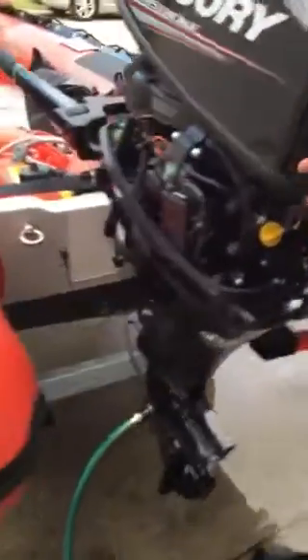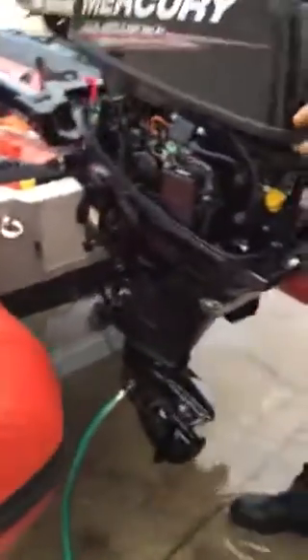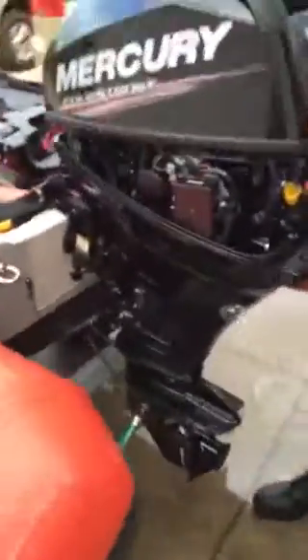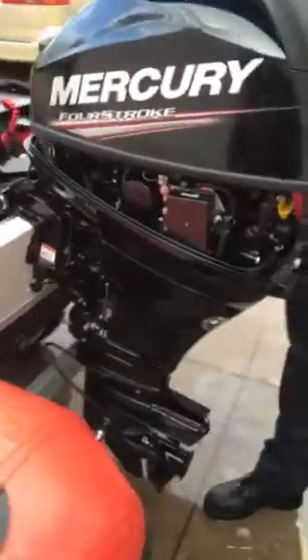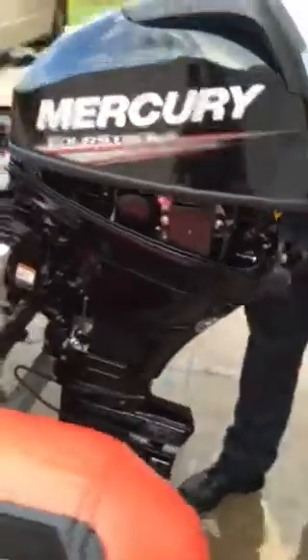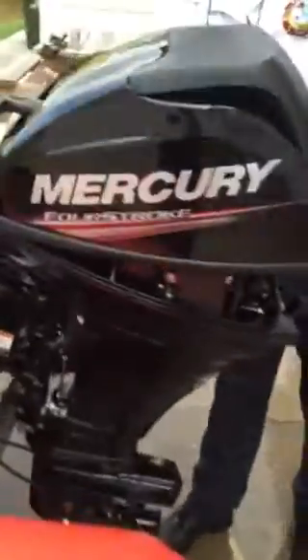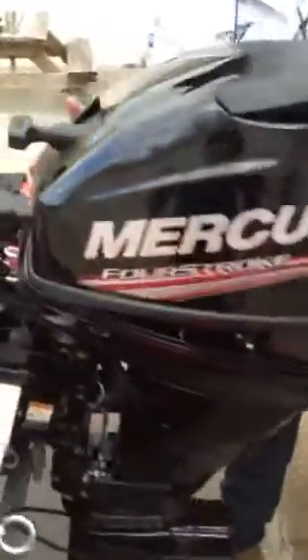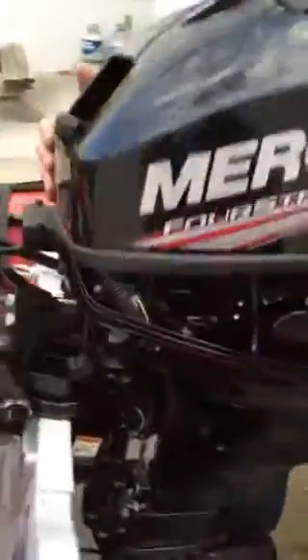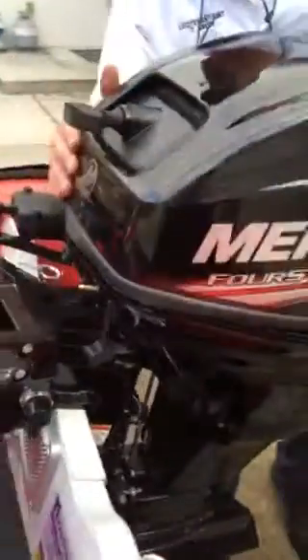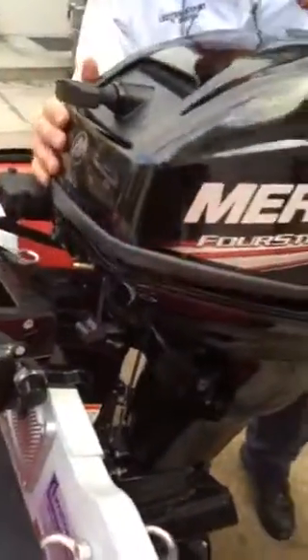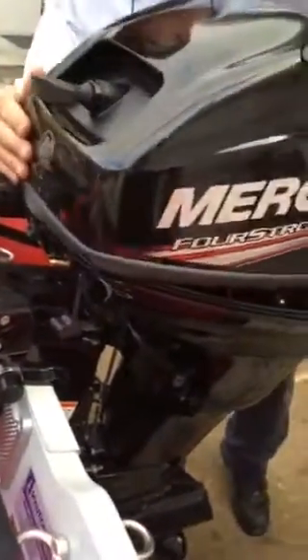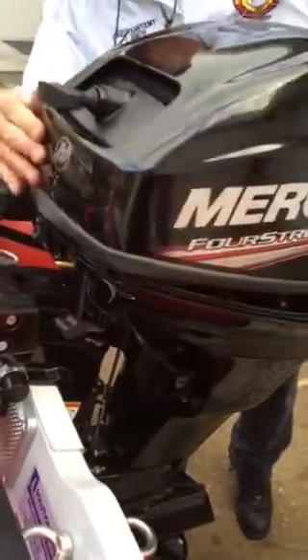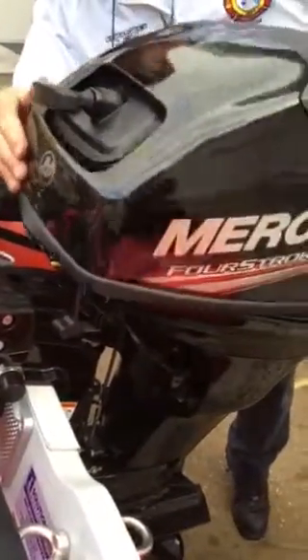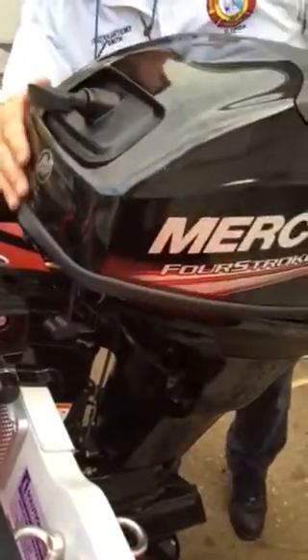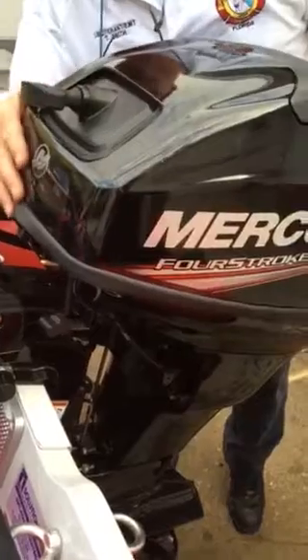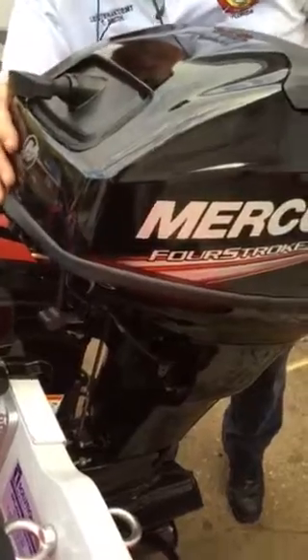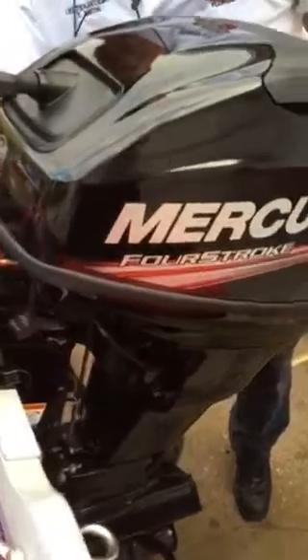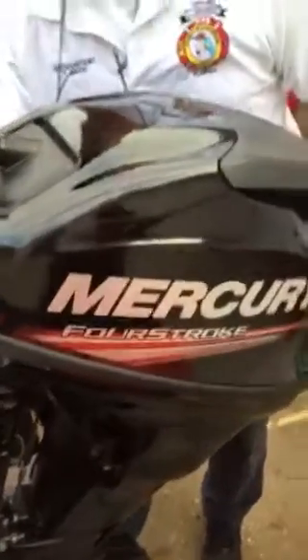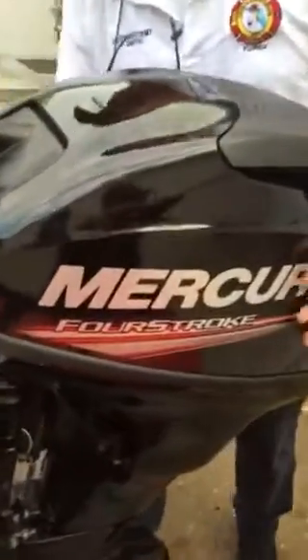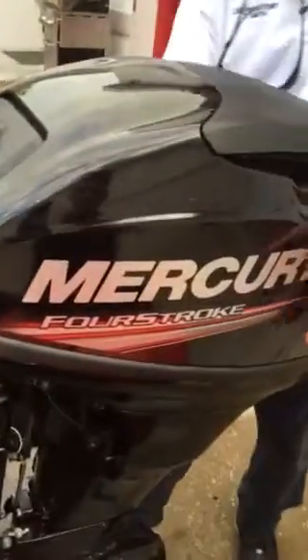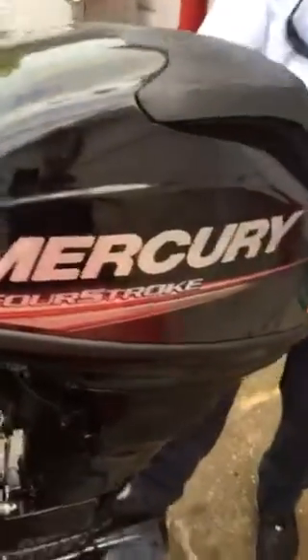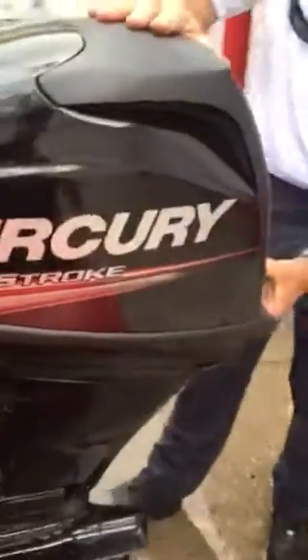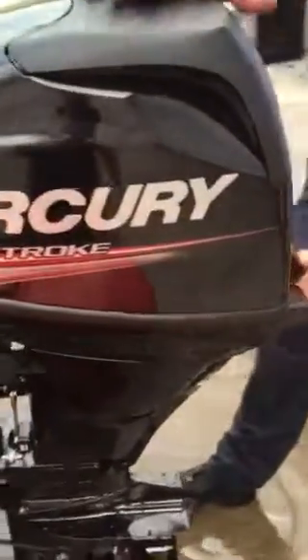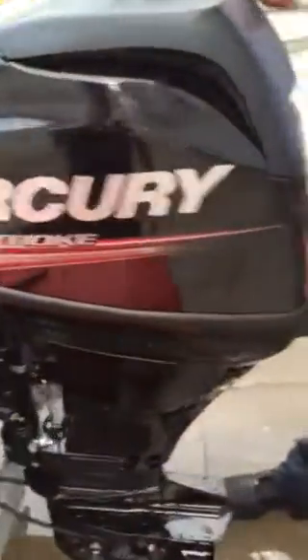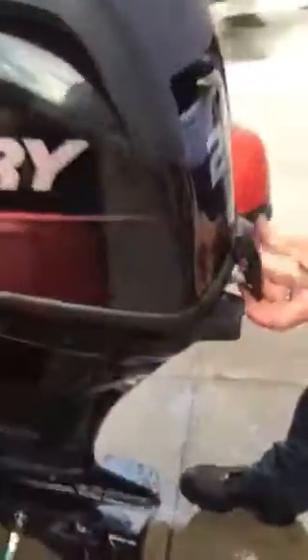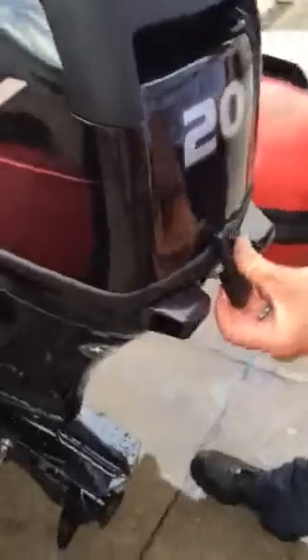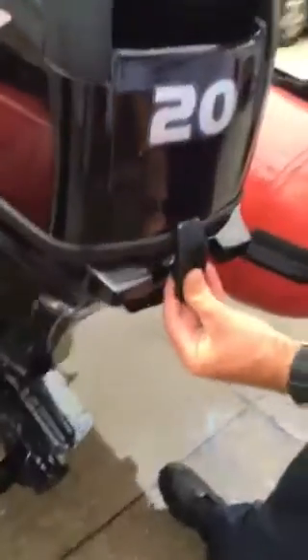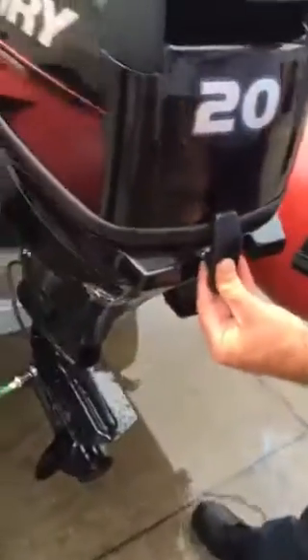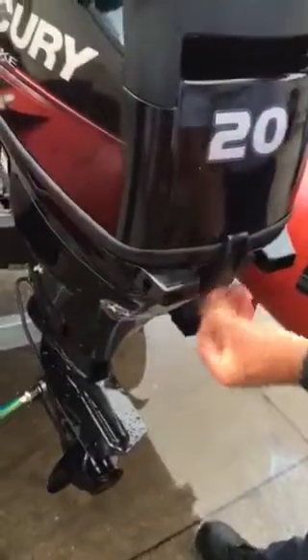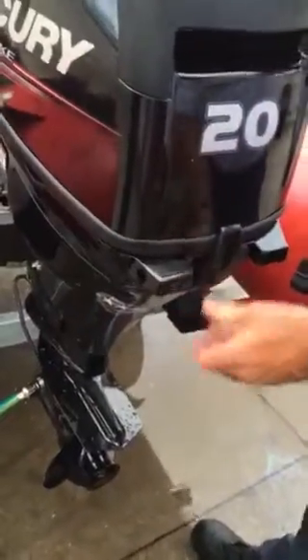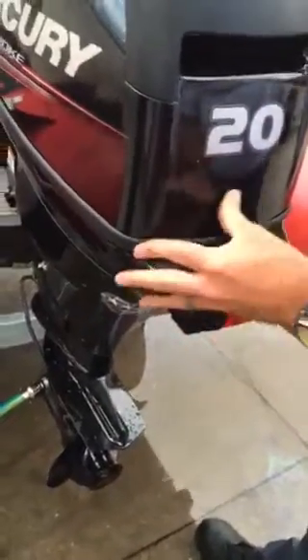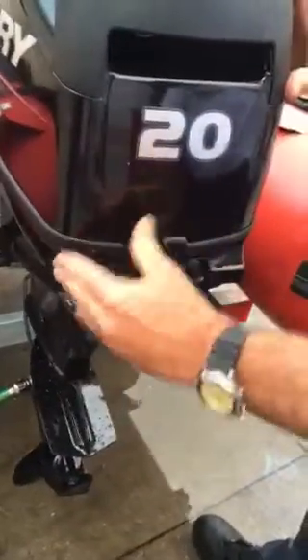Putting the cowling back on, start with the front first, and then it's just got the one snap in the back and we're good to go.